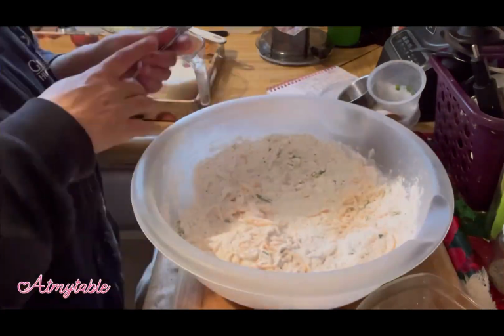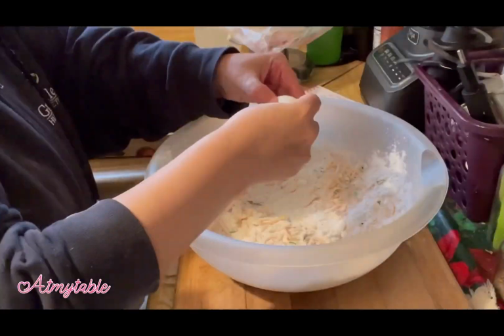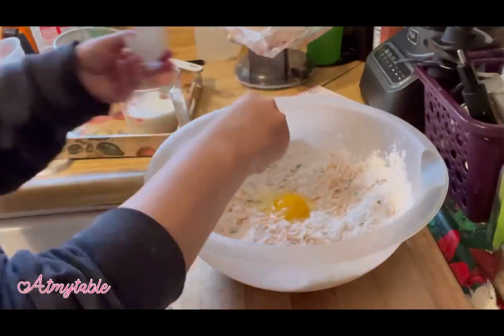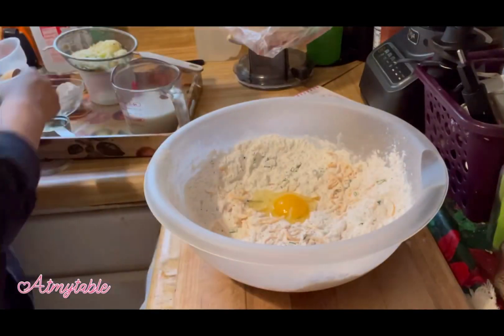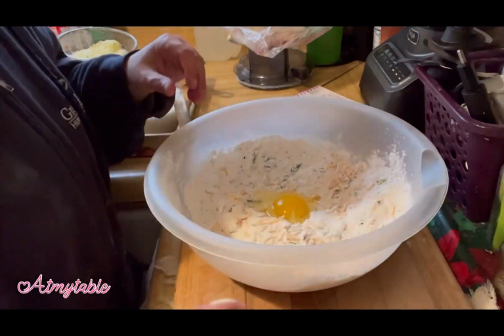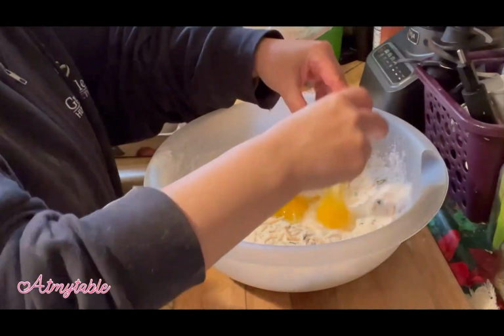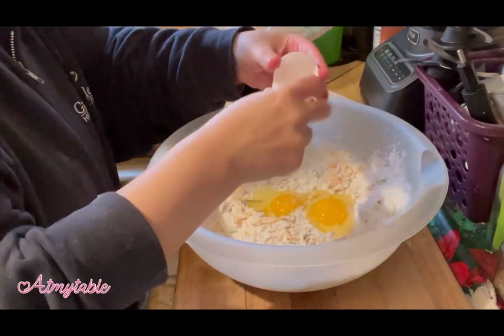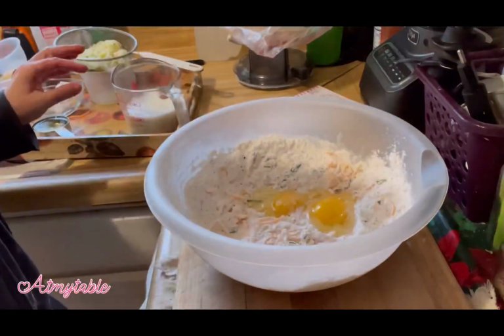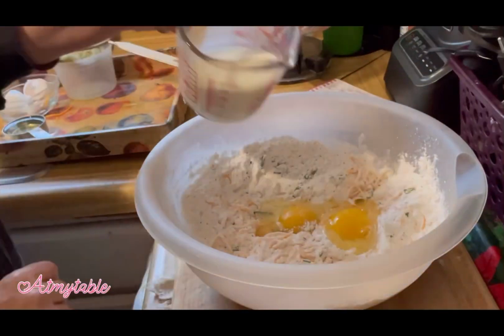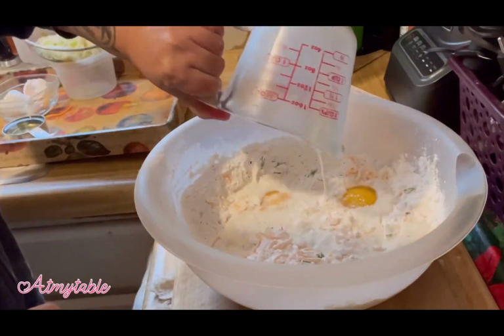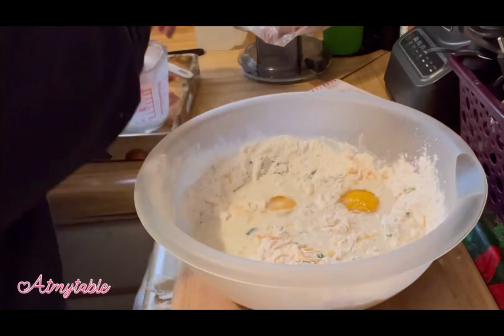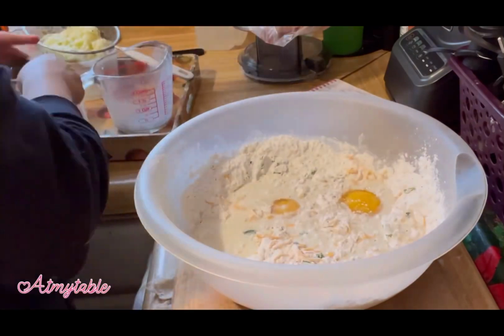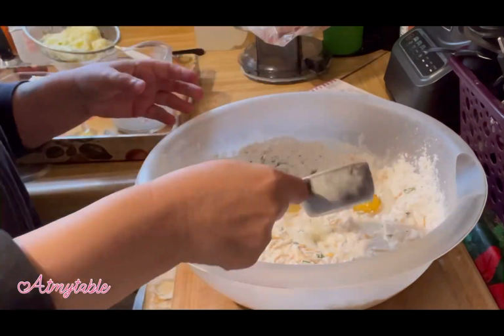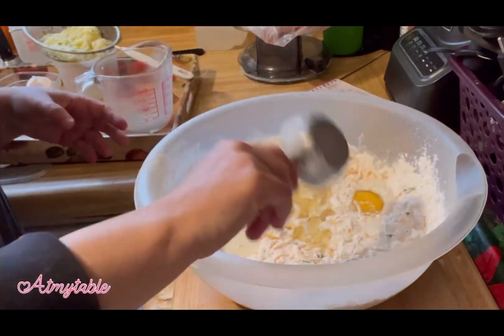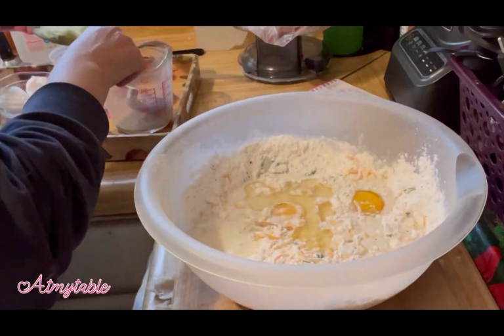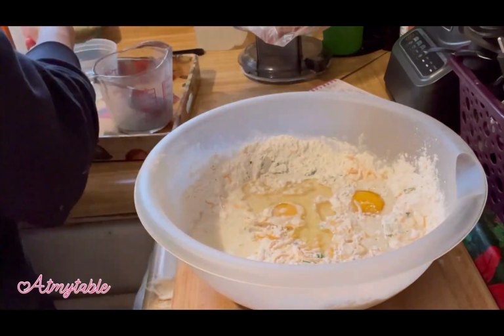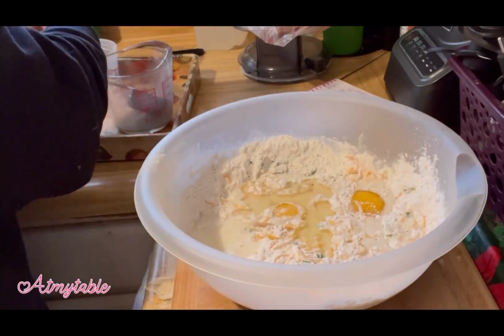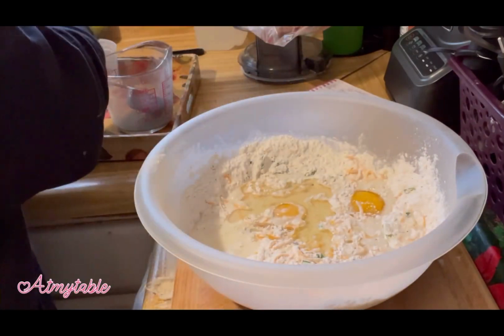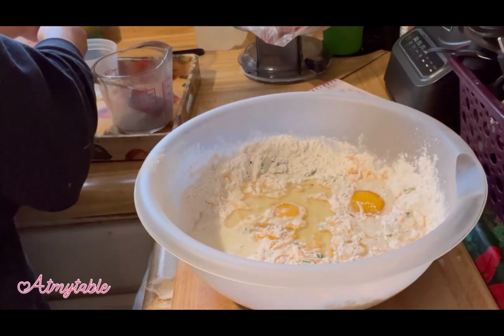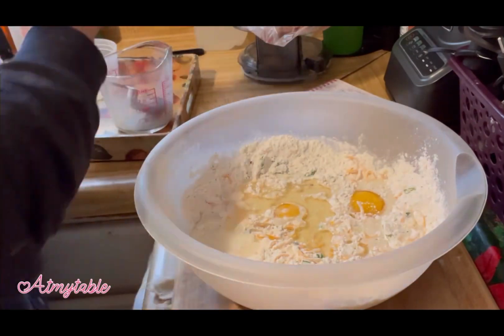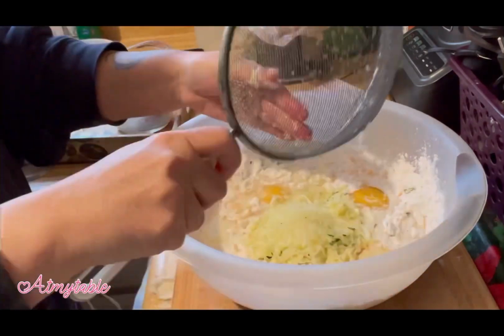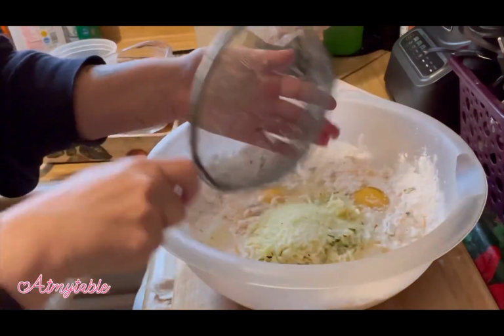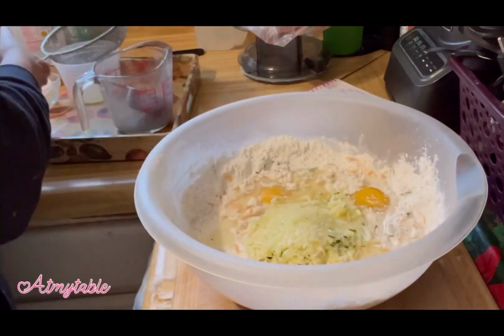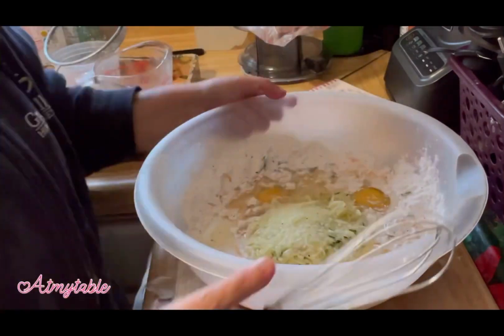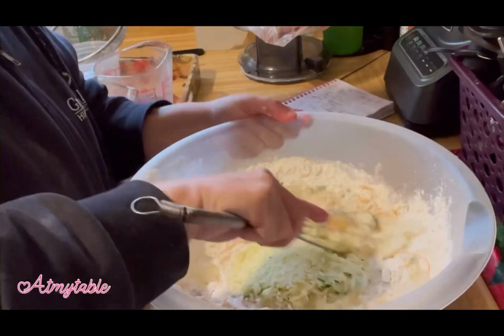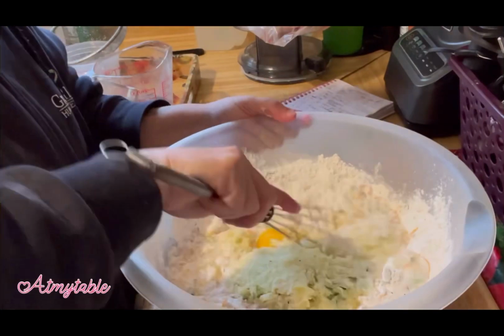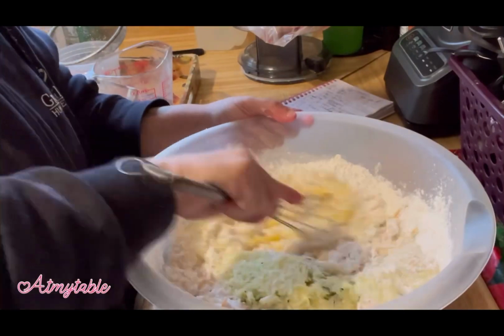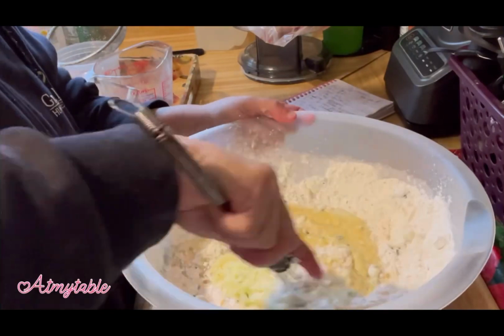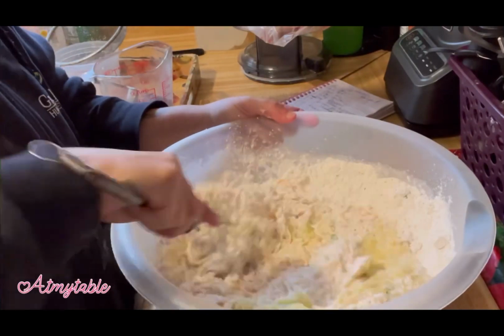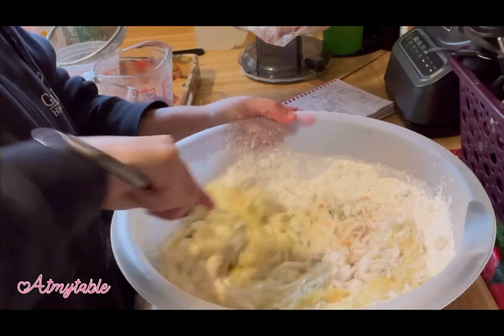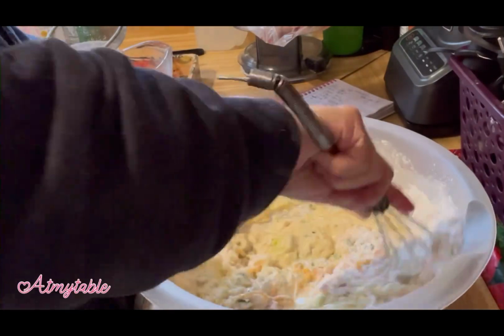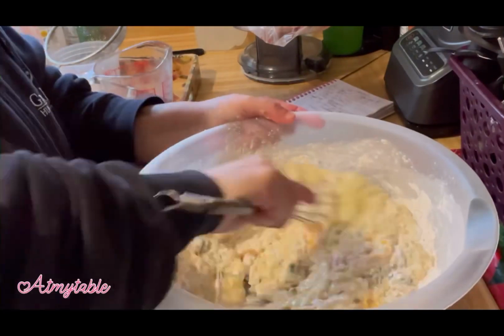Add eggs, milk, oil, and your zucchini that's been drained. Get as much liquid as you can out of it. Mix that well.